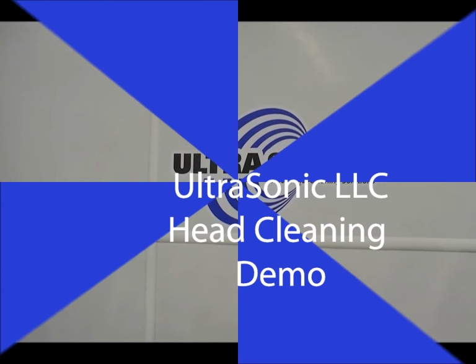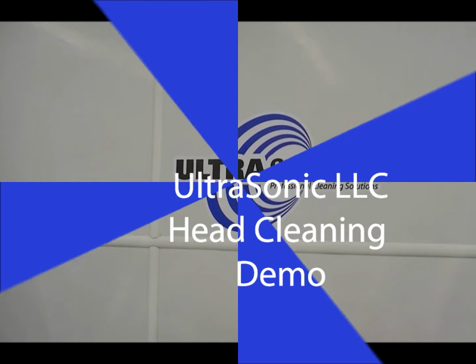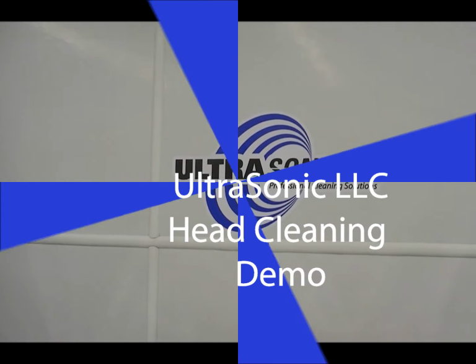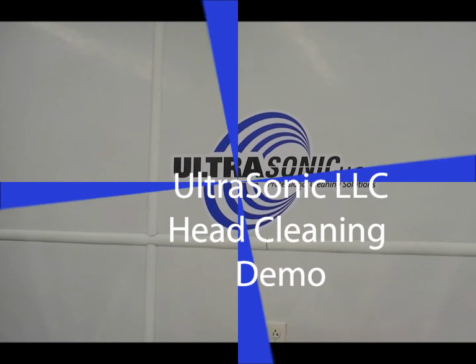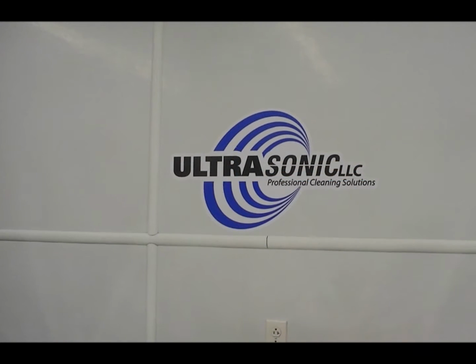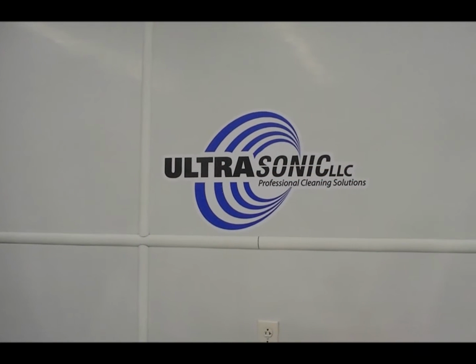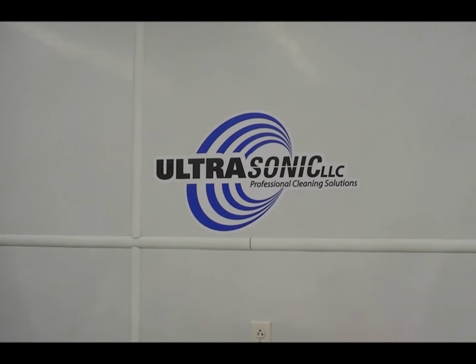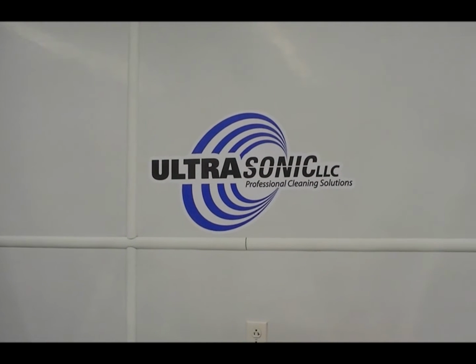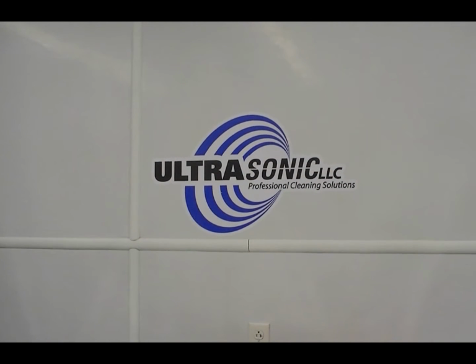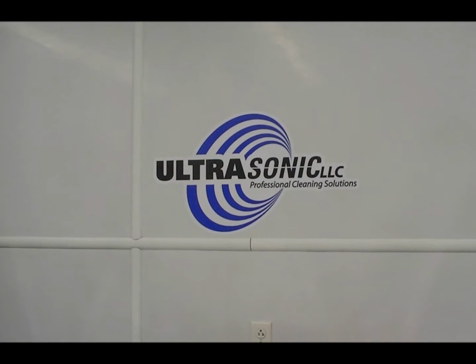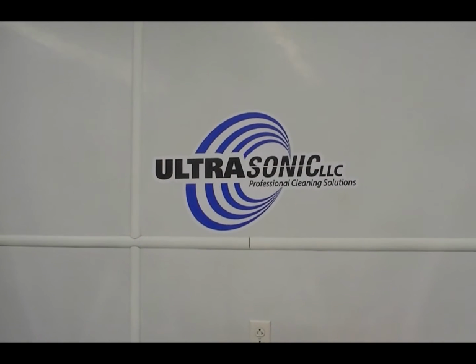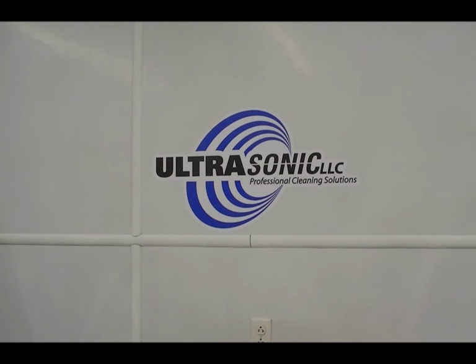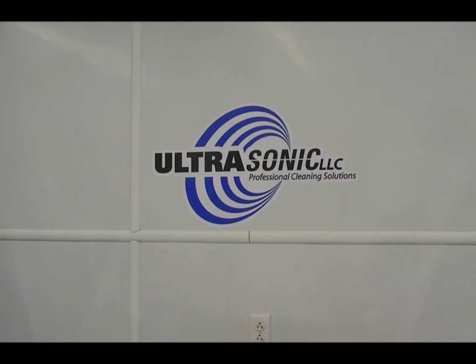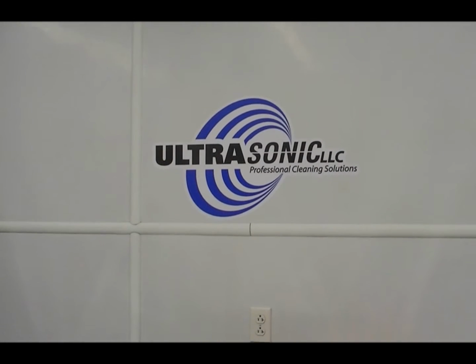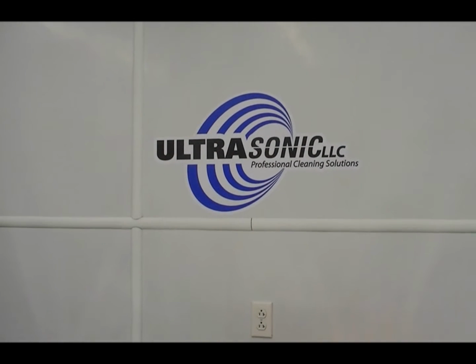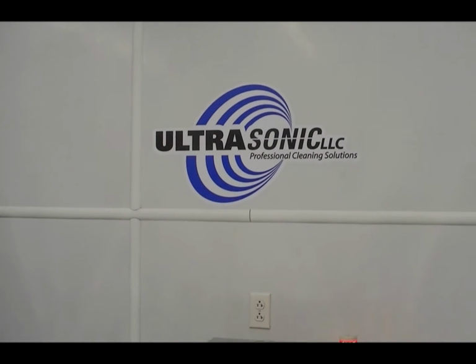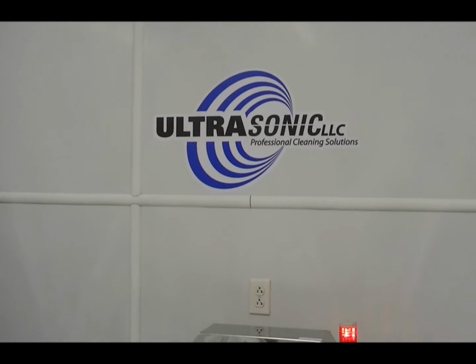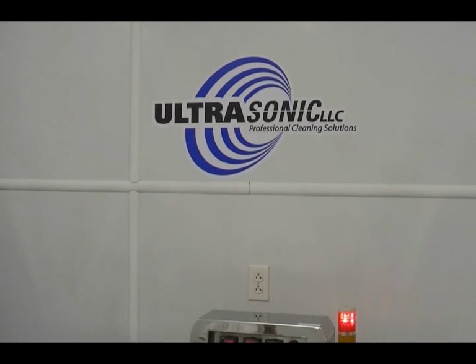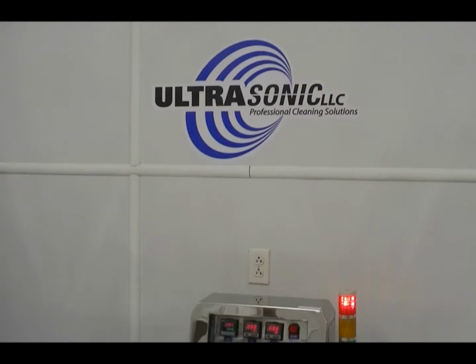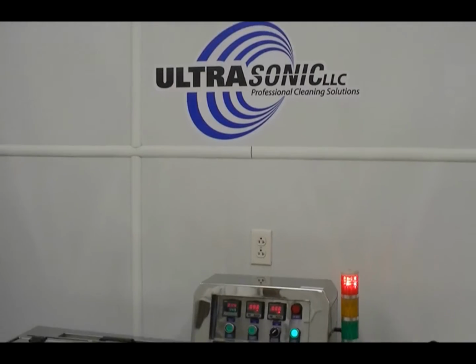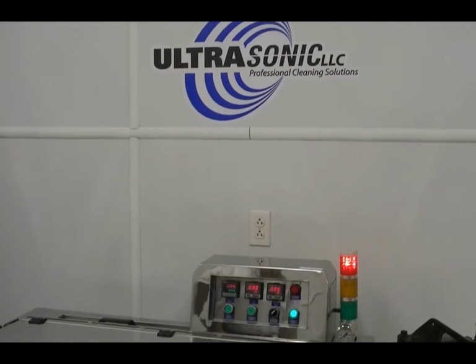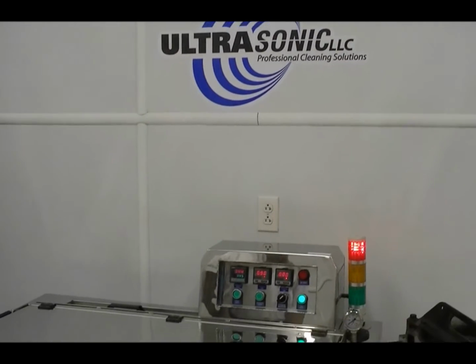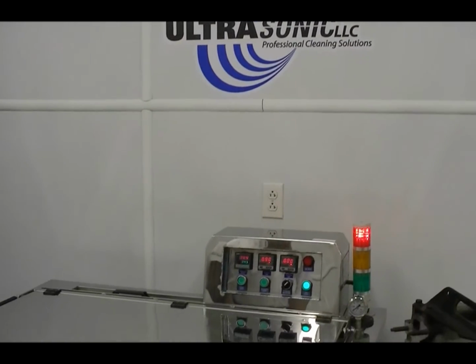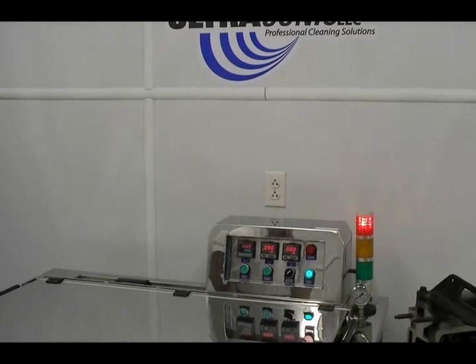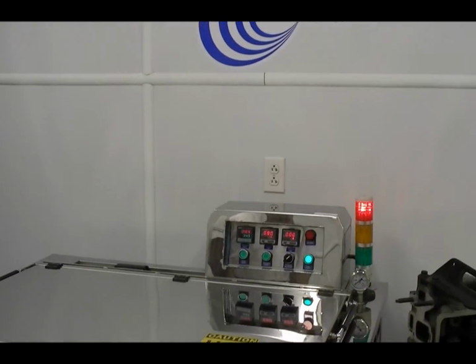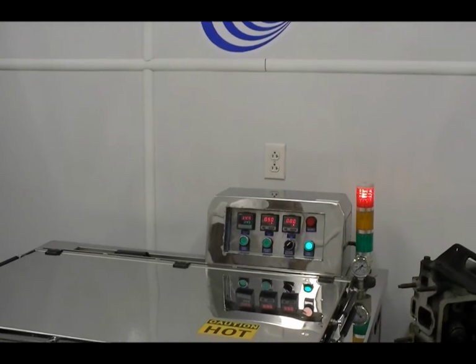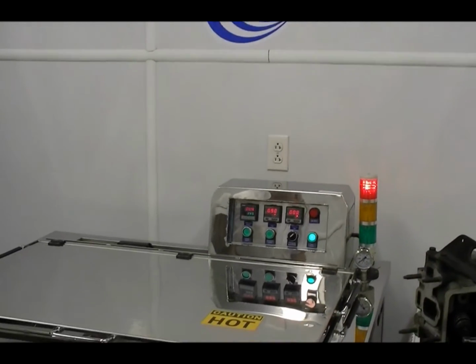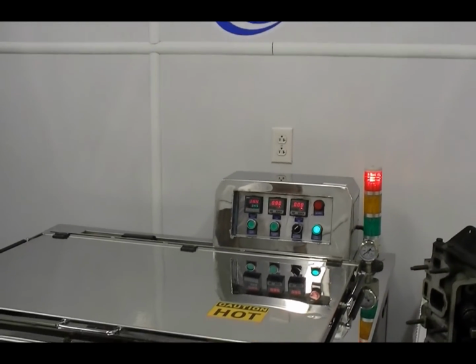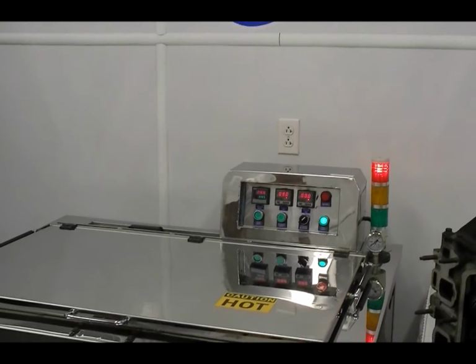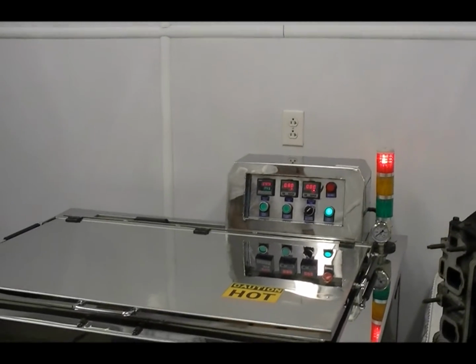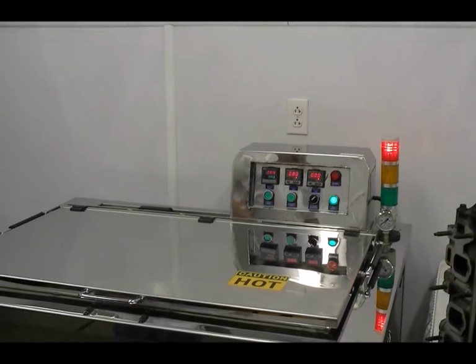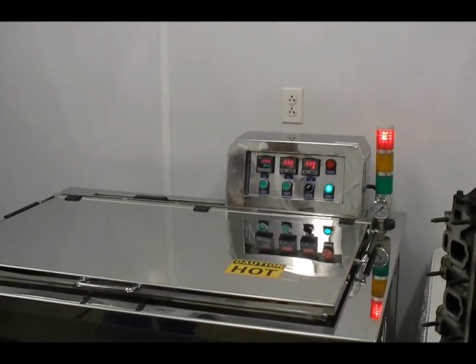Hi. Welcome to Ultrasonic LLC. We're going to demonstrate cleaning an aluminum cylinder head in the Ultra 1900F.